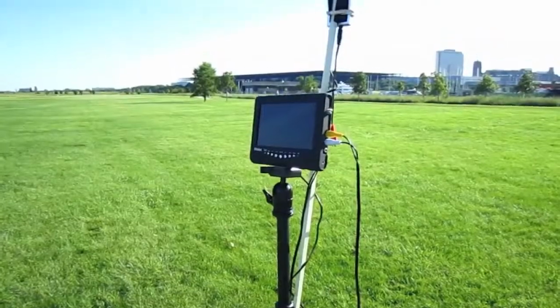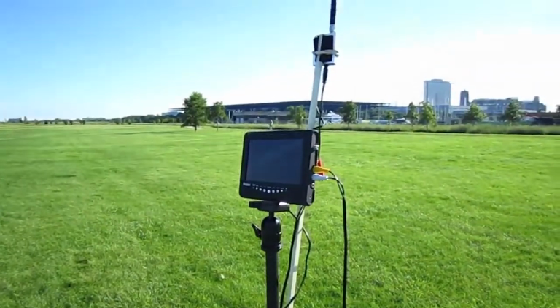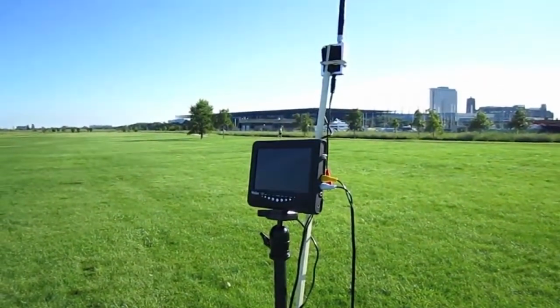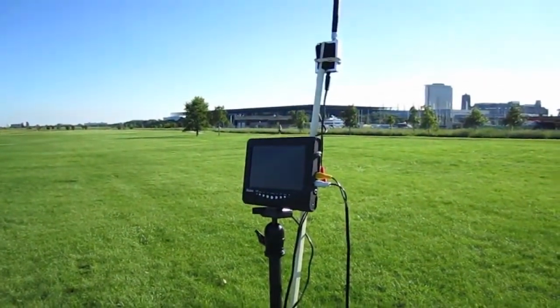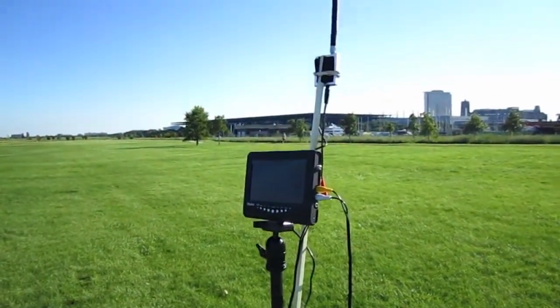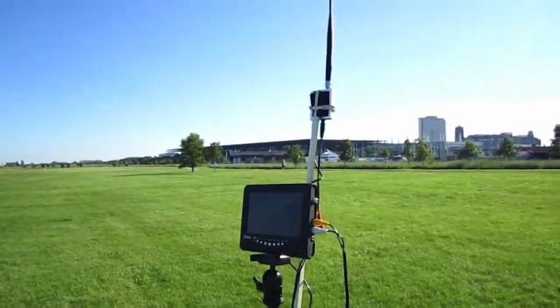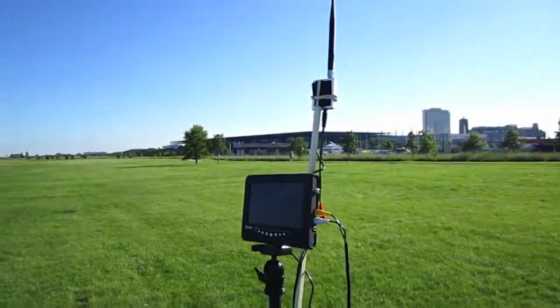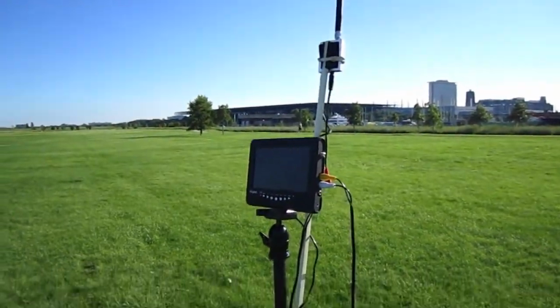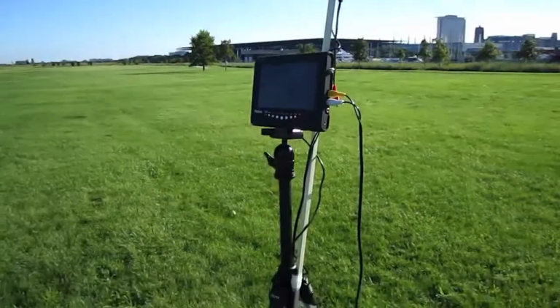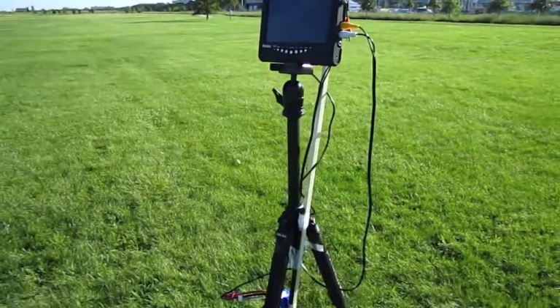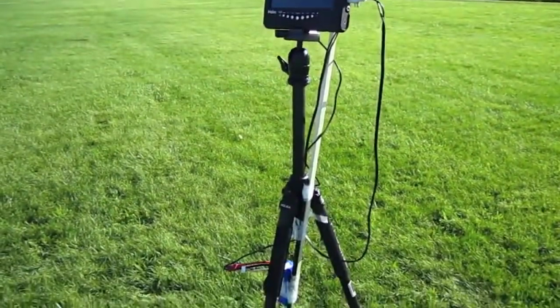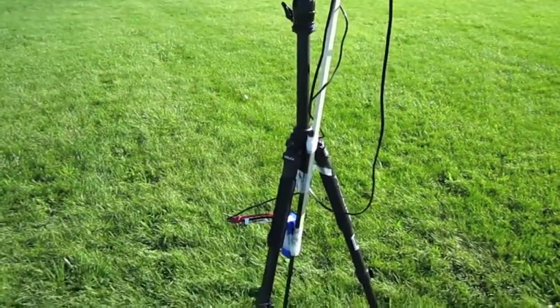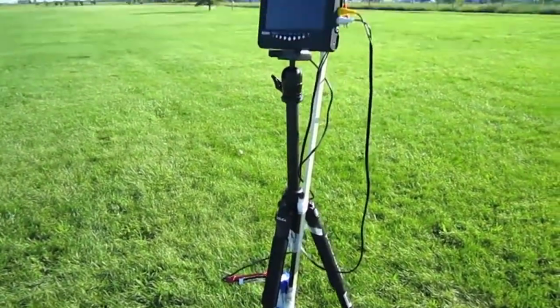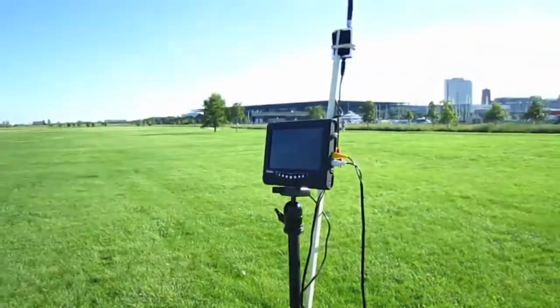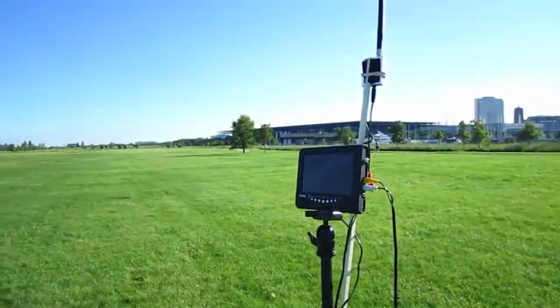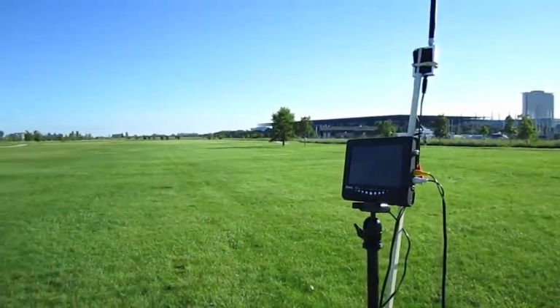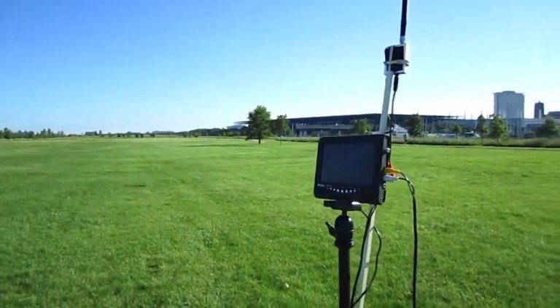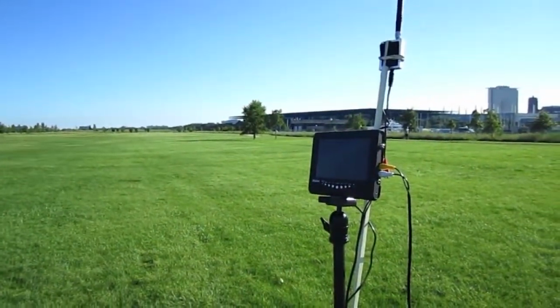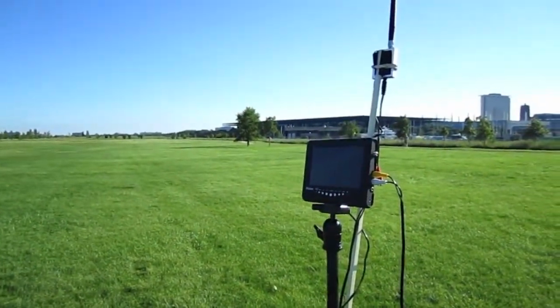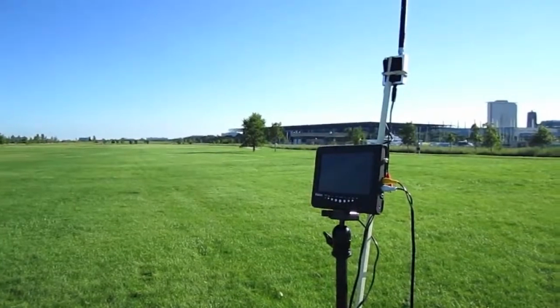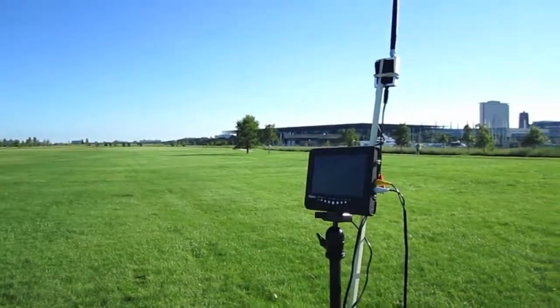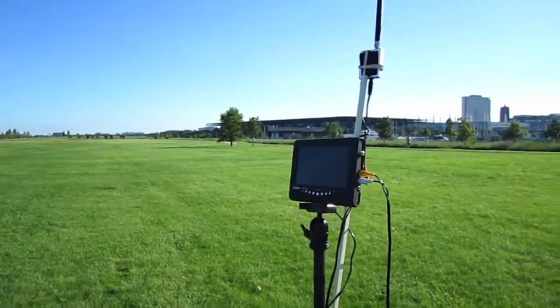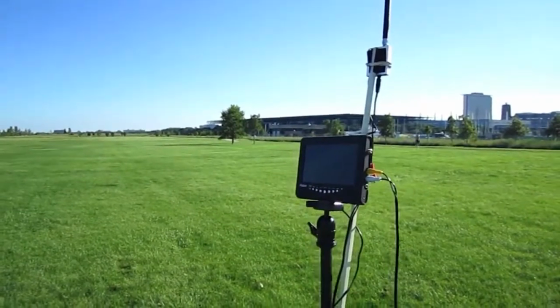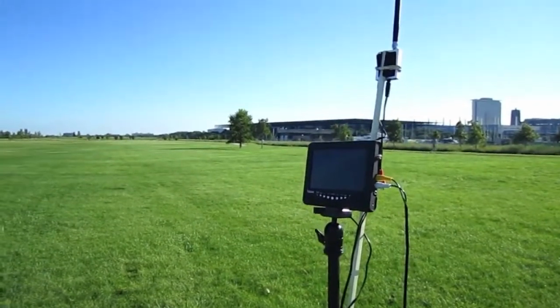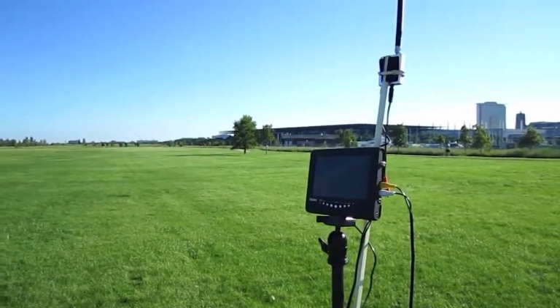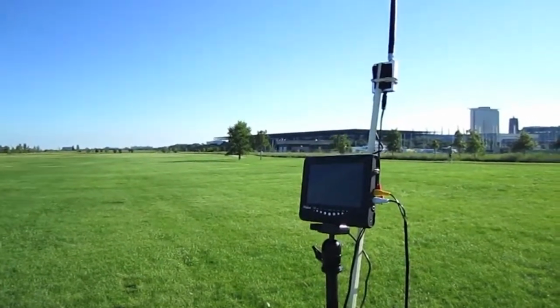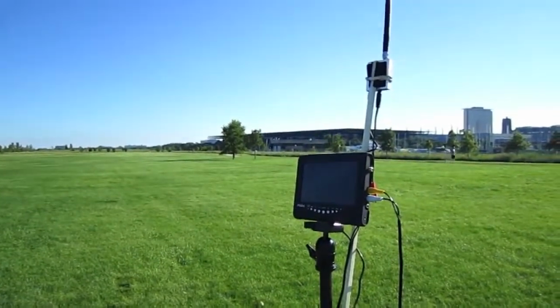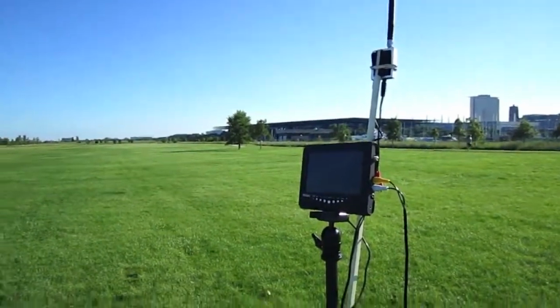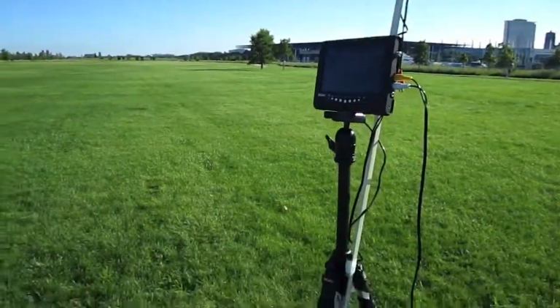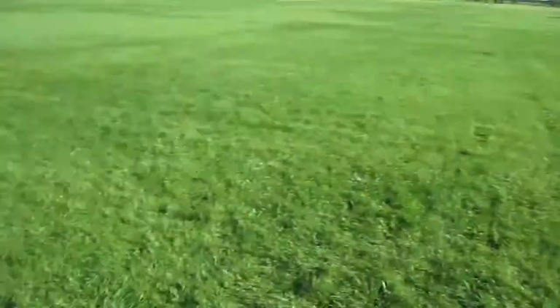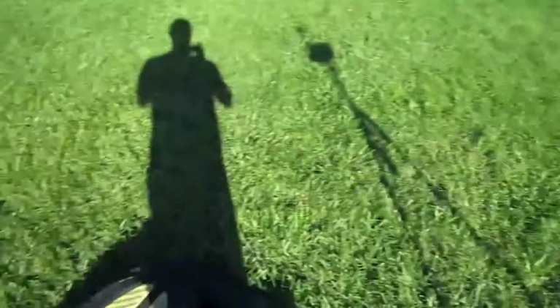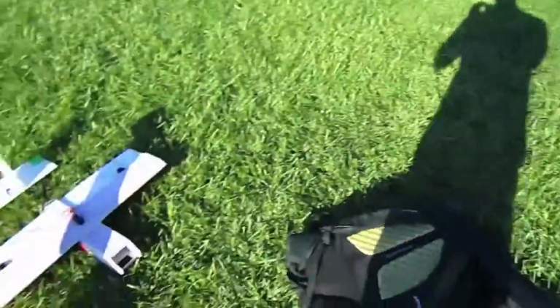All right, guys. So that was my first time flying FPV, and it was awesome. There was a little bit of interference — it really wasn't that bad. It was mostly when I was turning, which I've heard is to be expected flying with linearly polarized antennas.